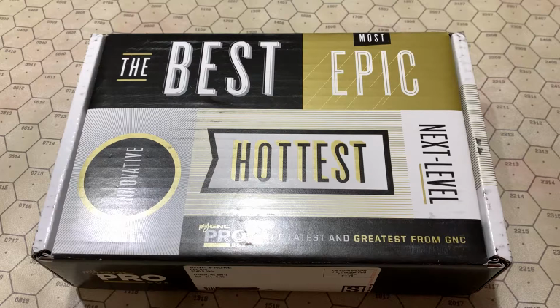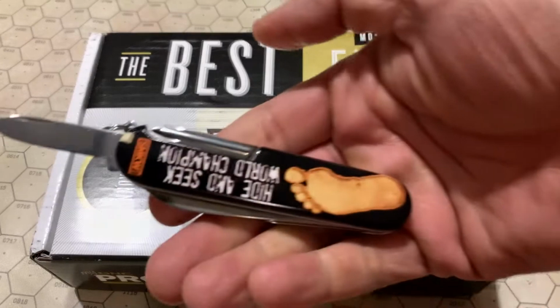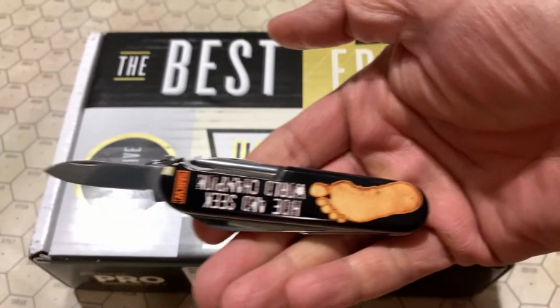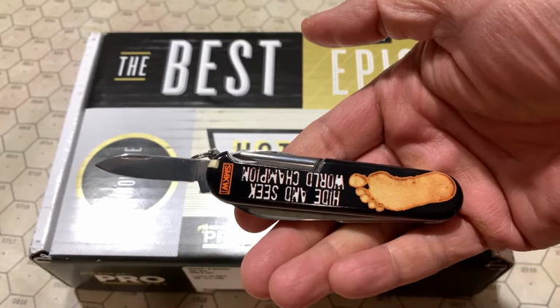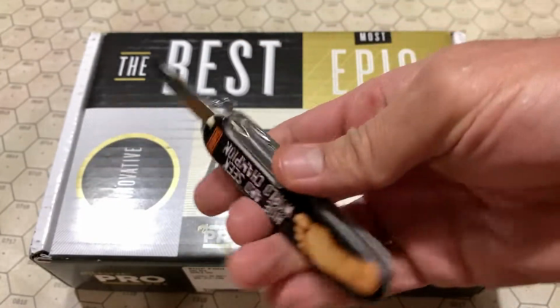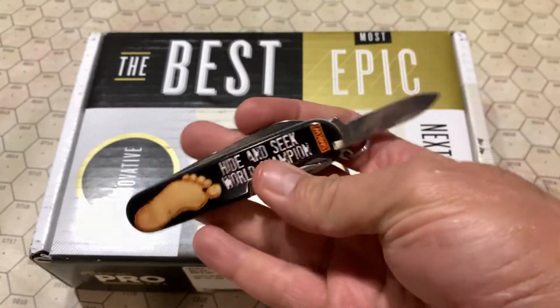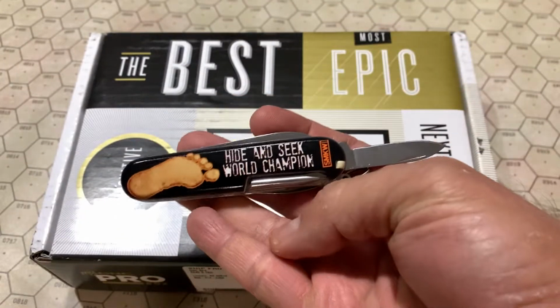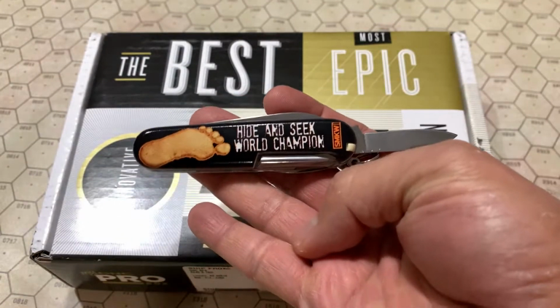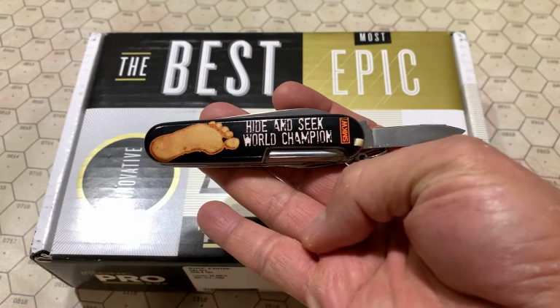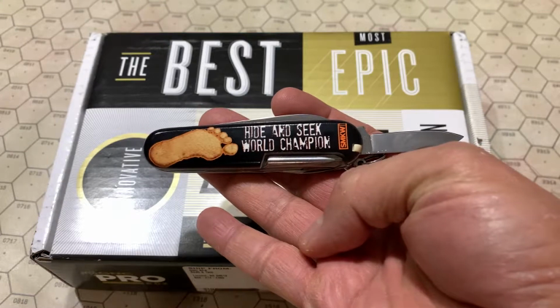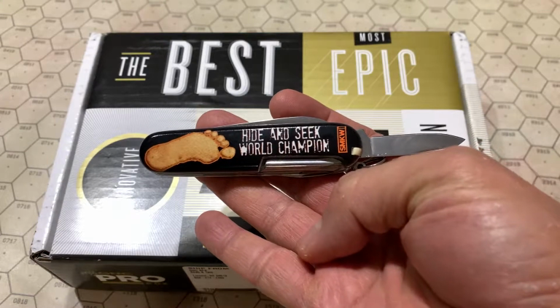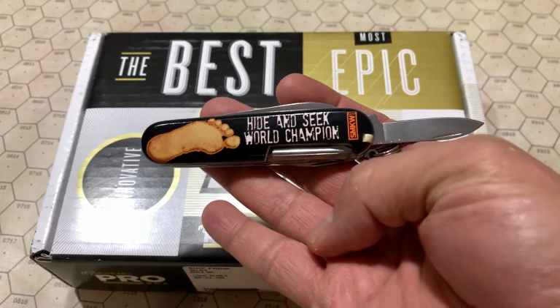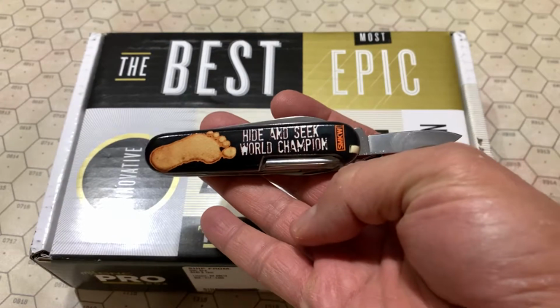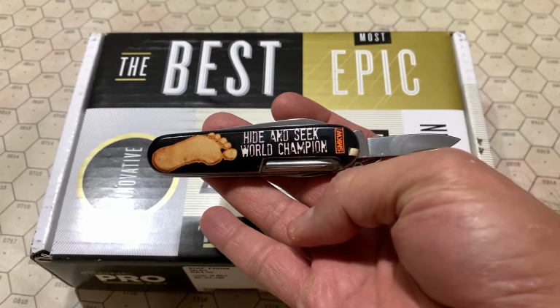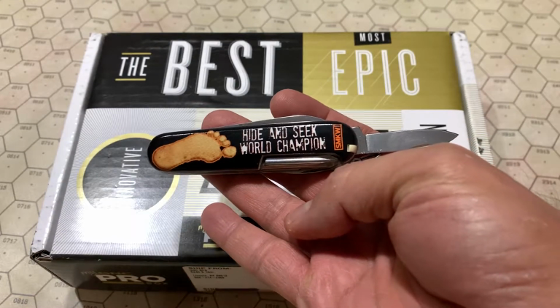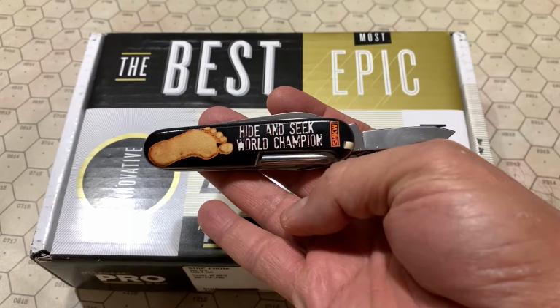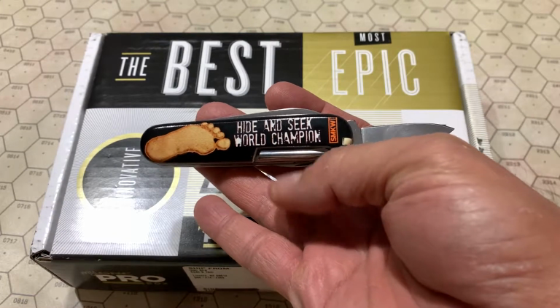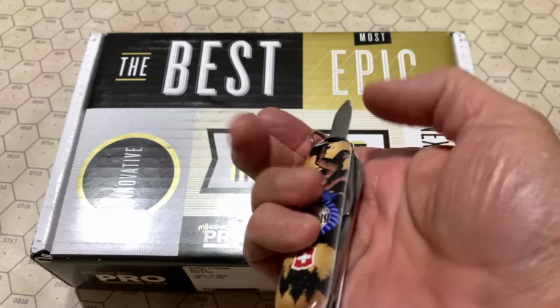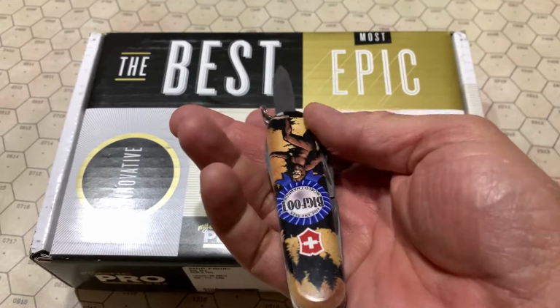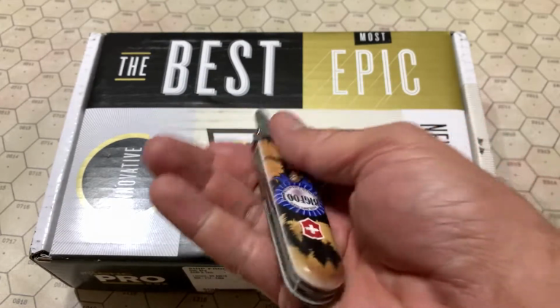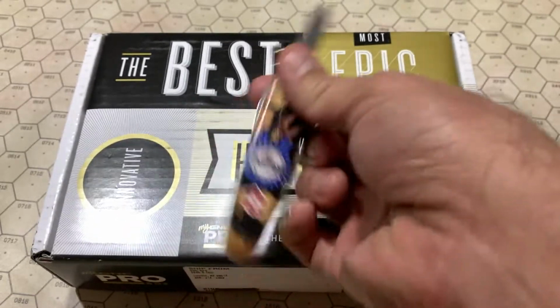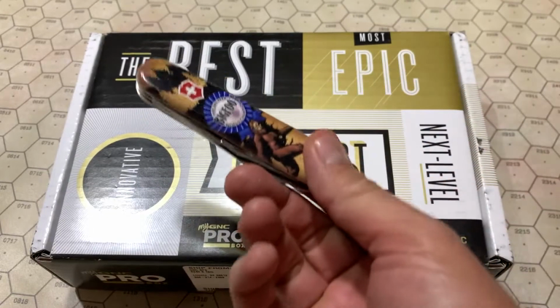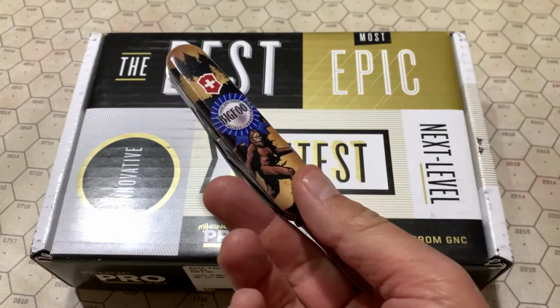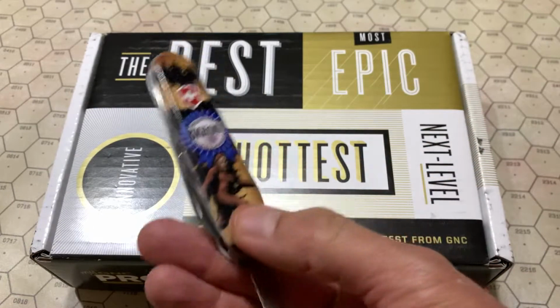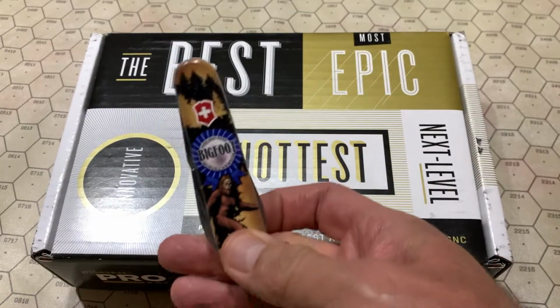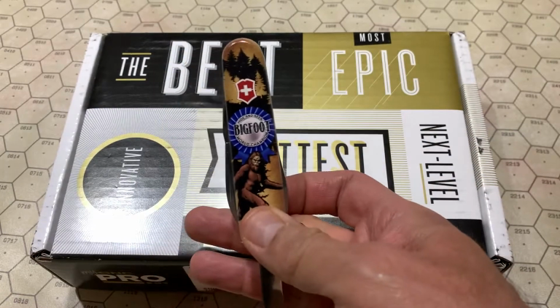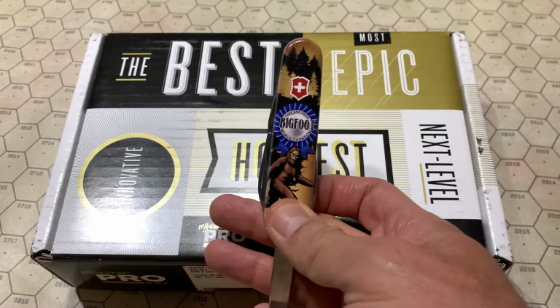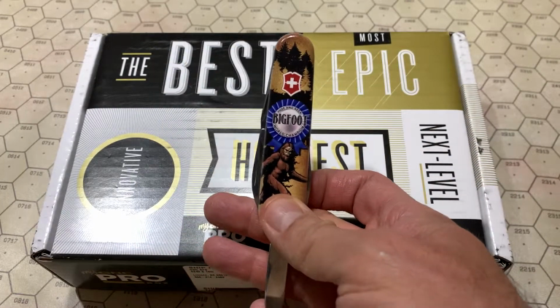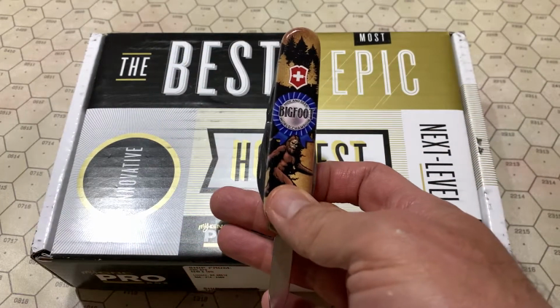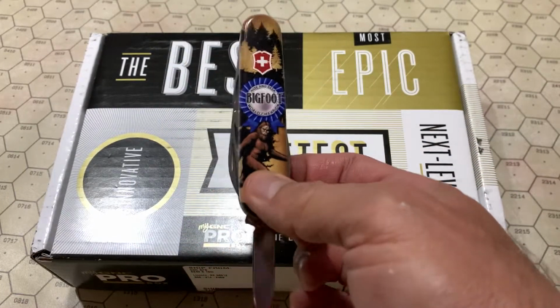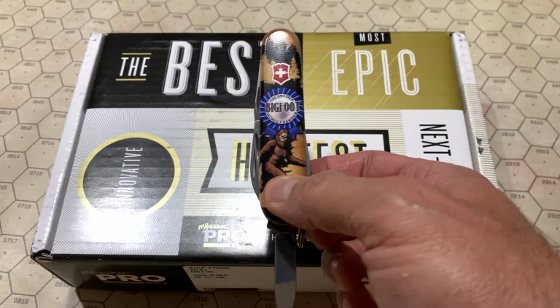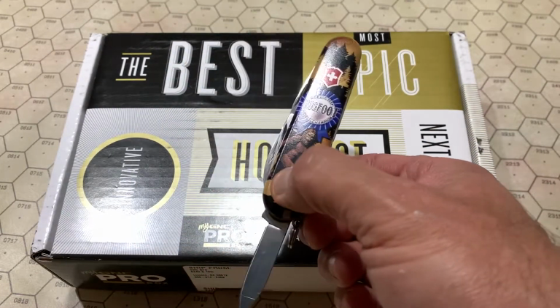Today's blade — we use the pen blade. It's got this big foot special edition.